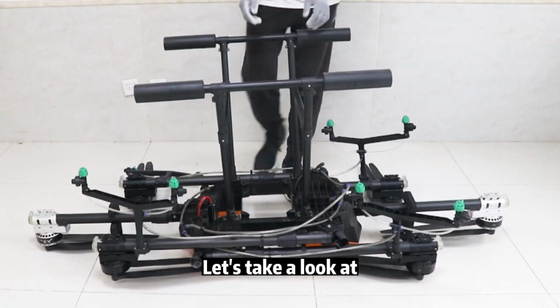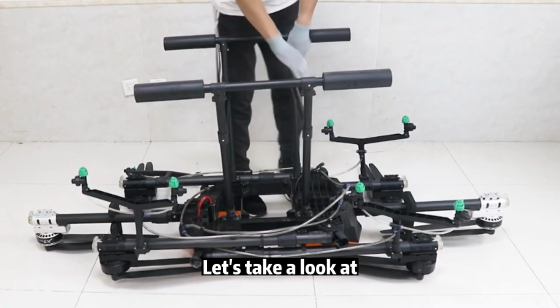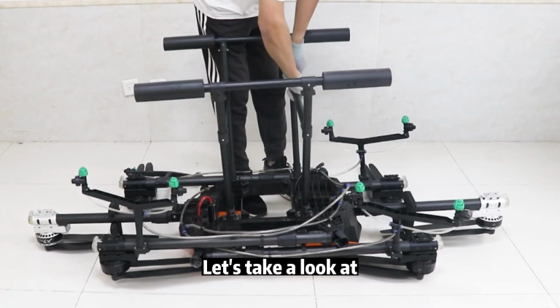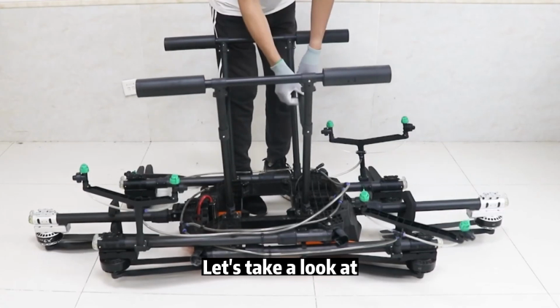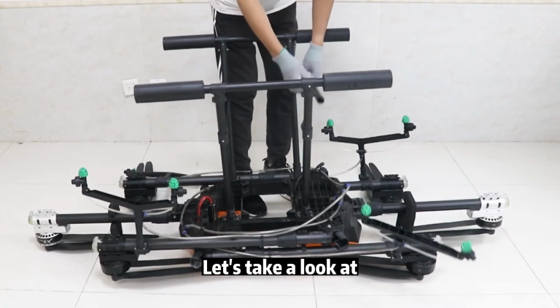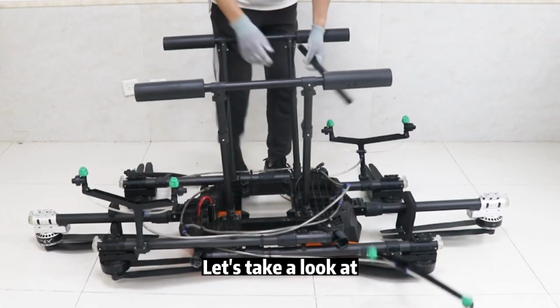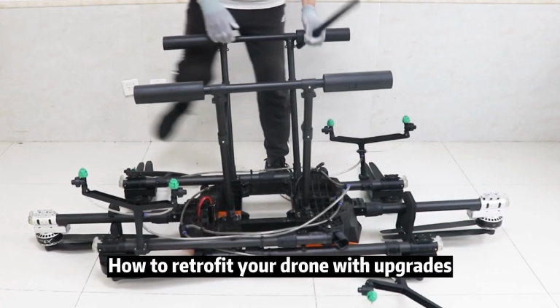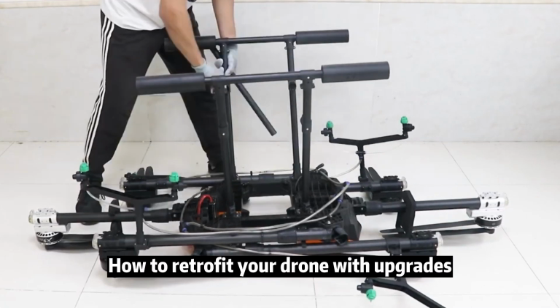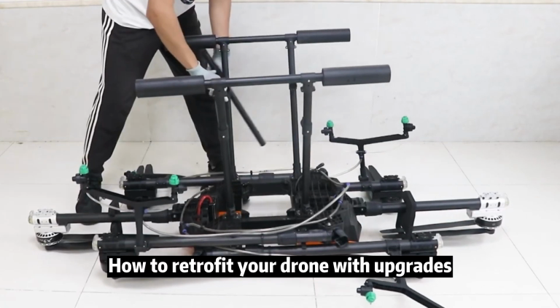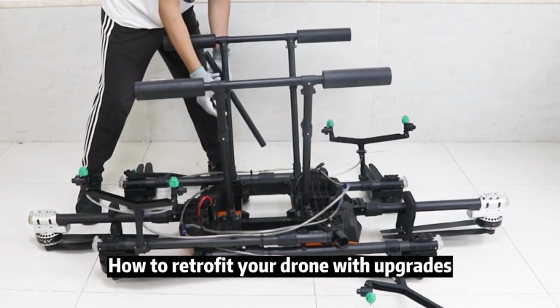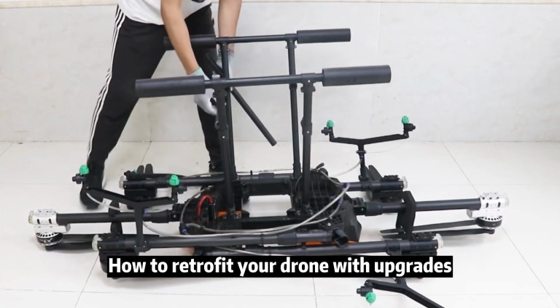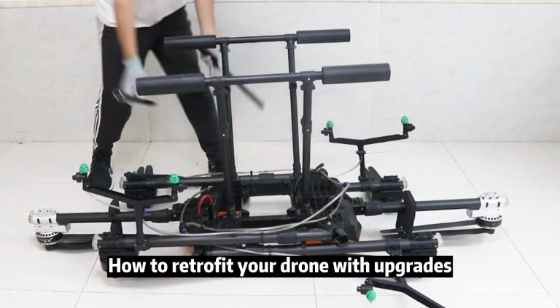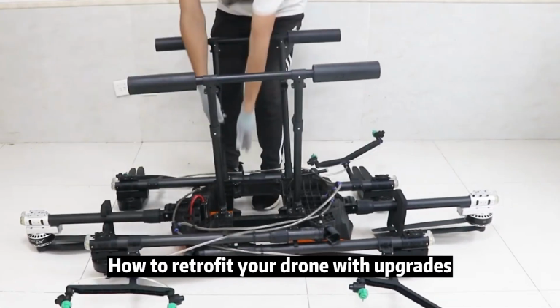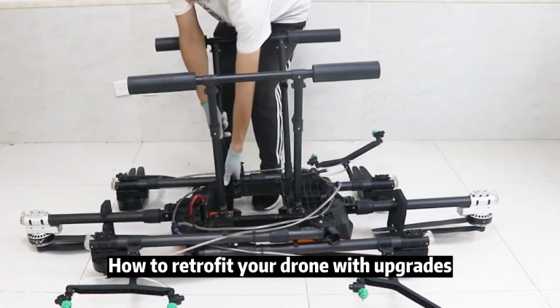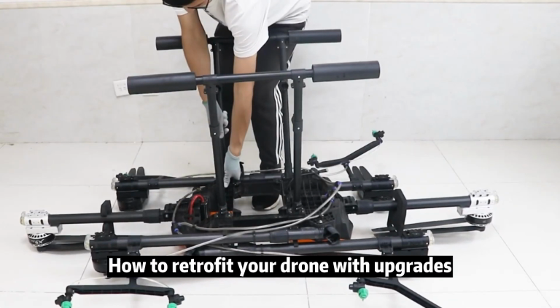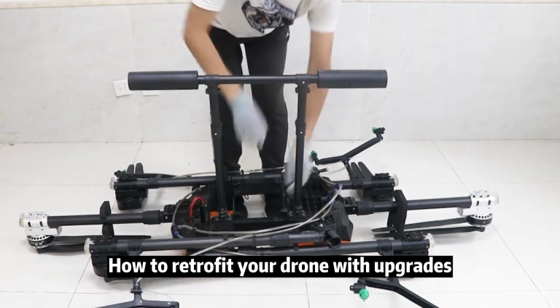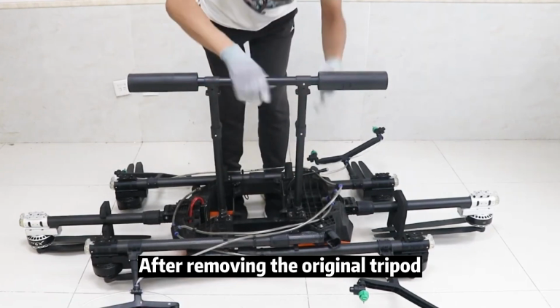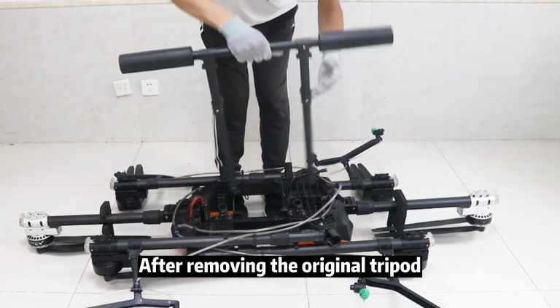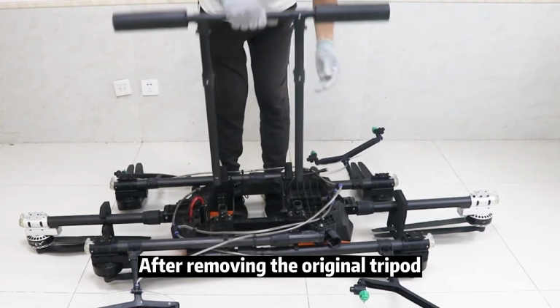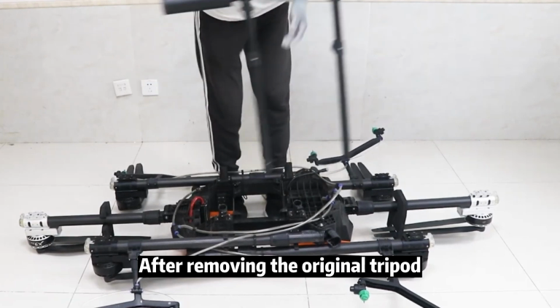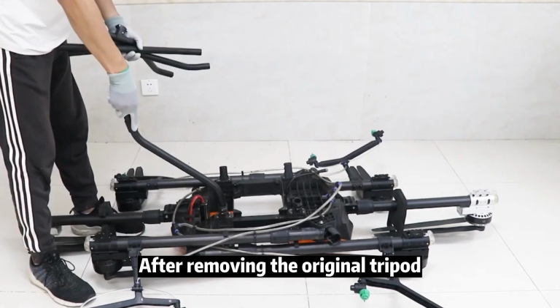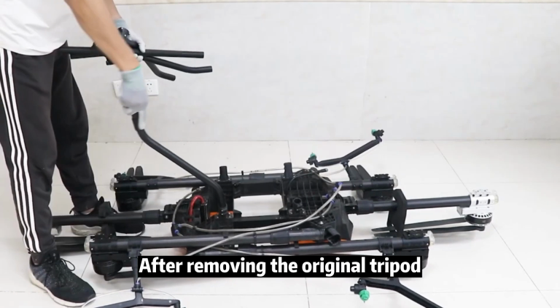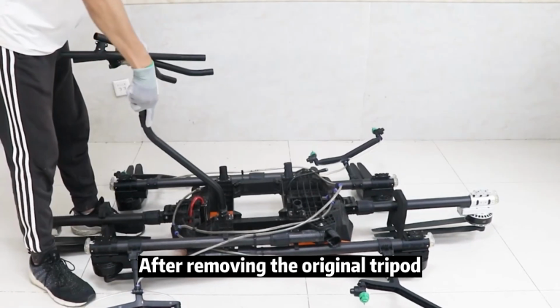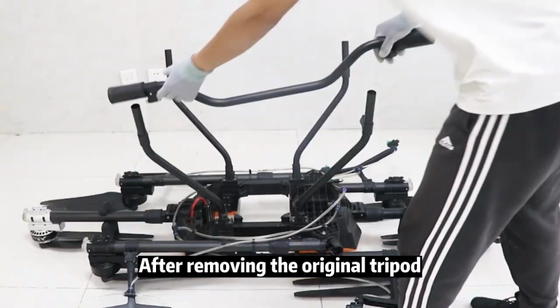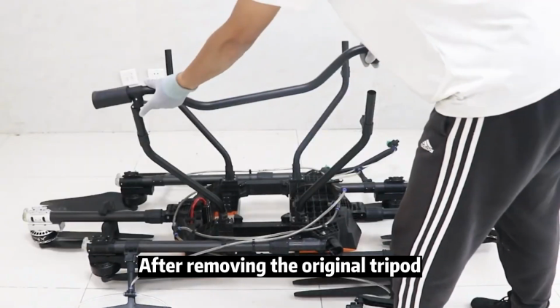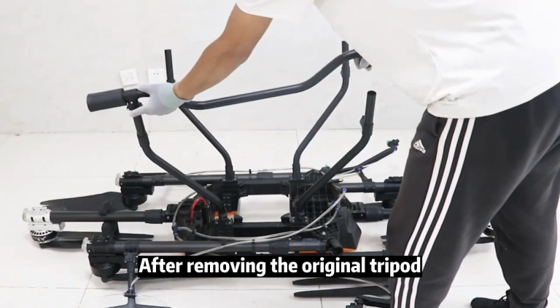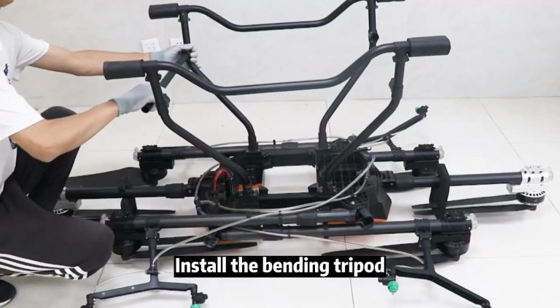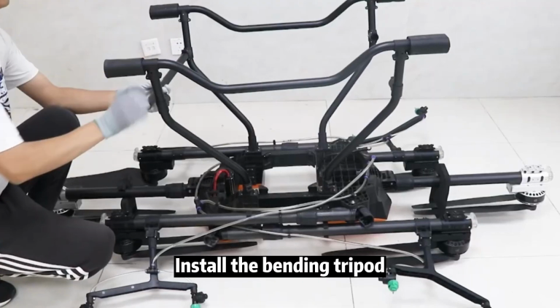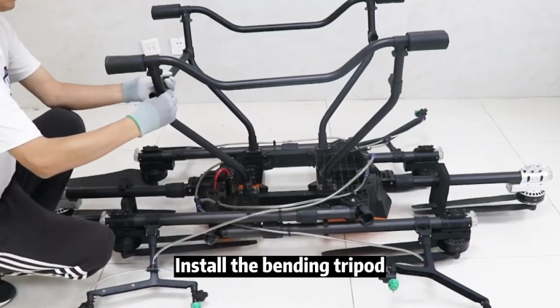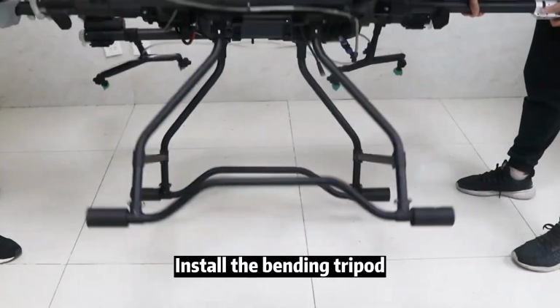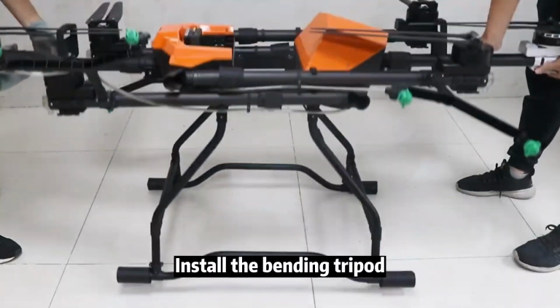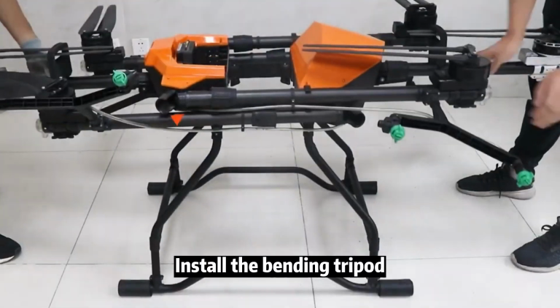Let's take a look at how to retrofit your drone with these upgrades. After removing the original tripod, install the bending tripod.